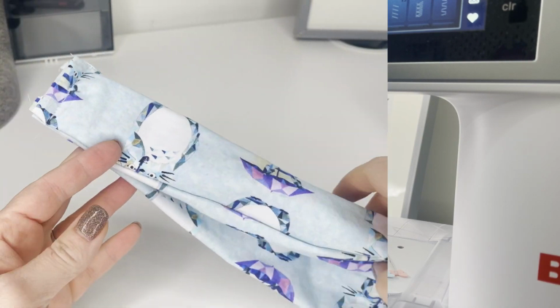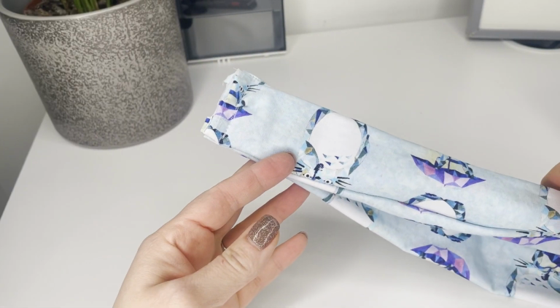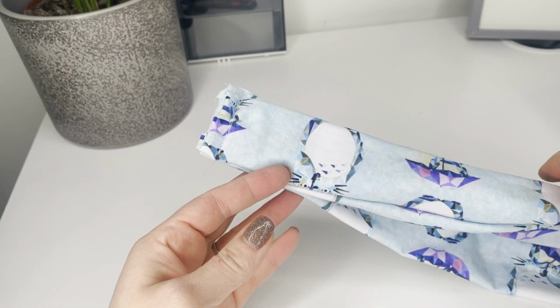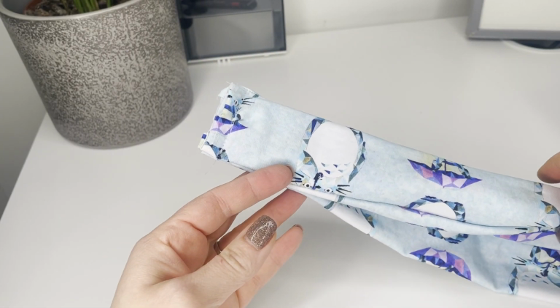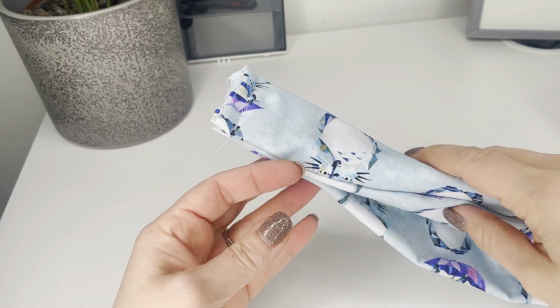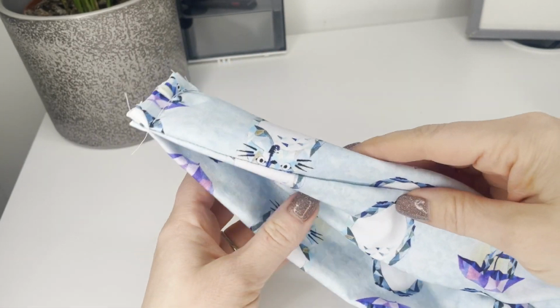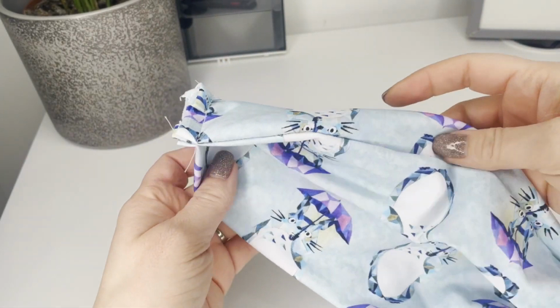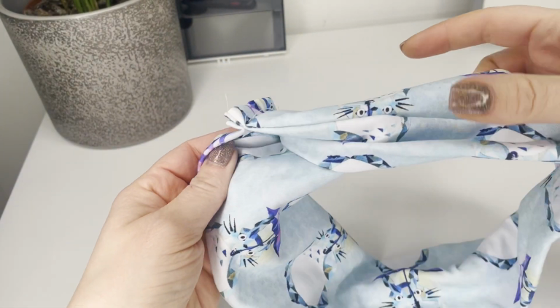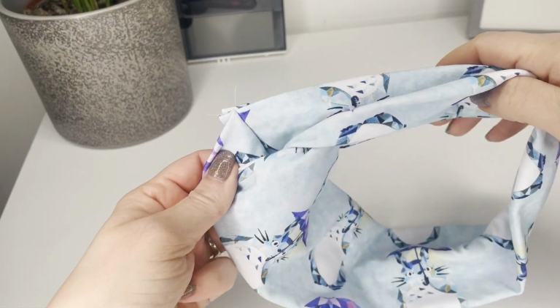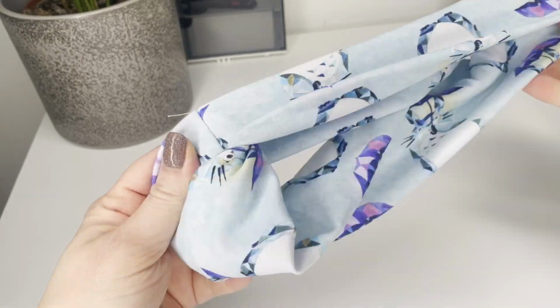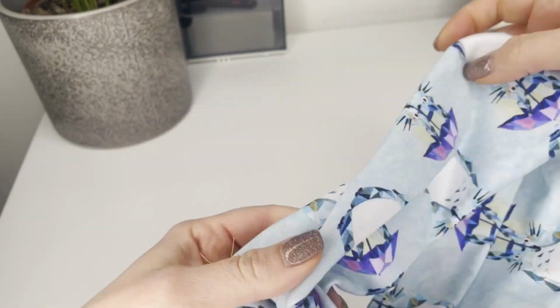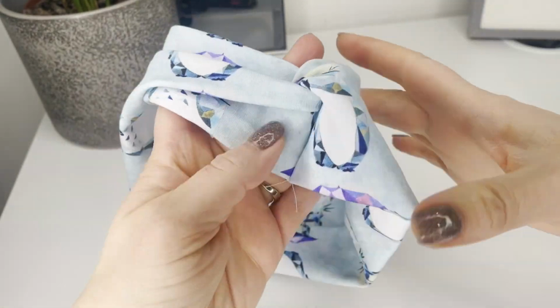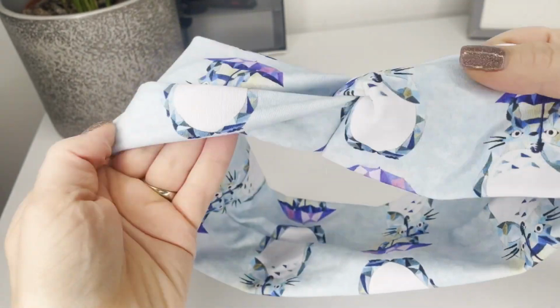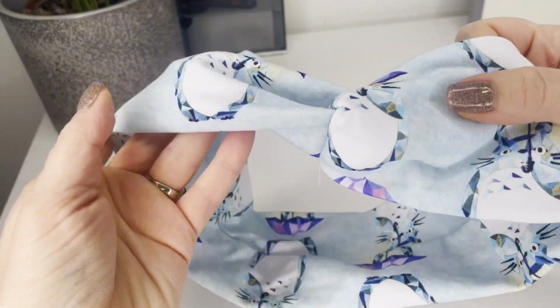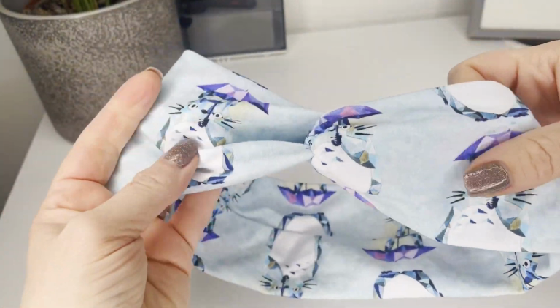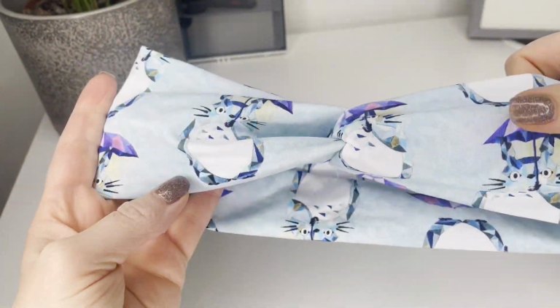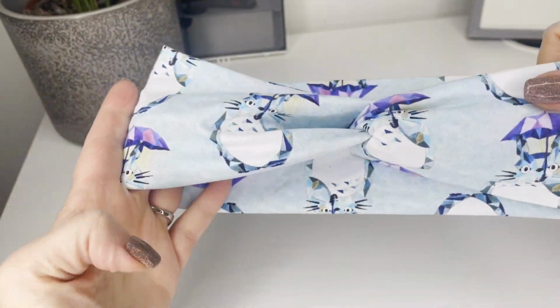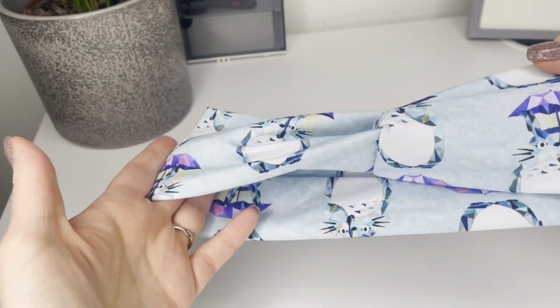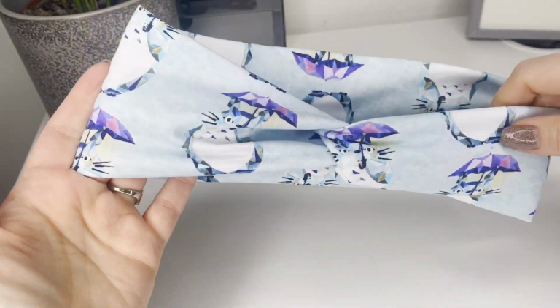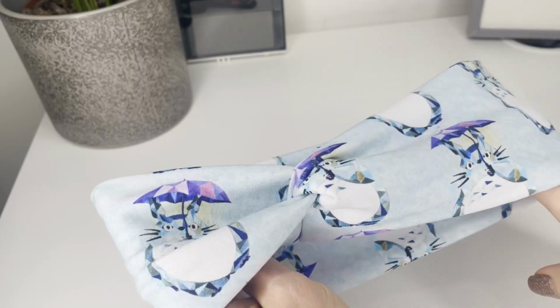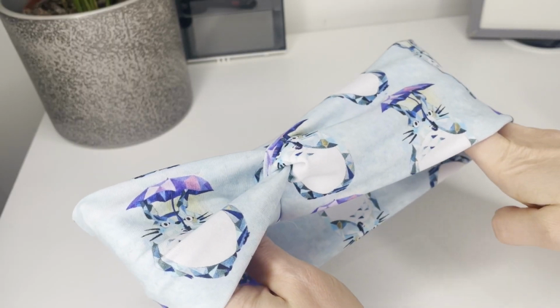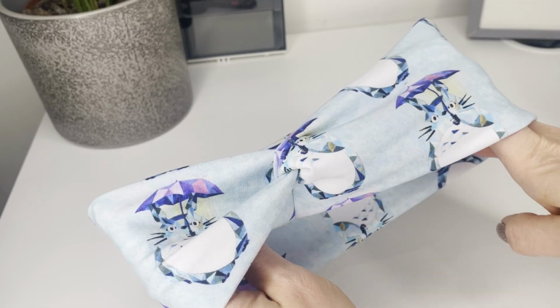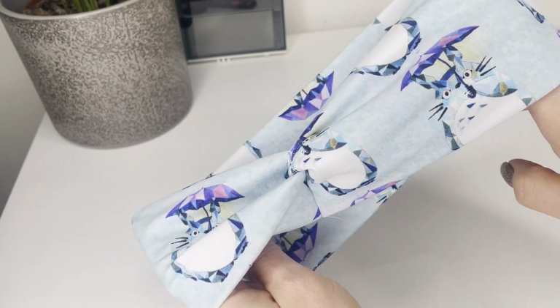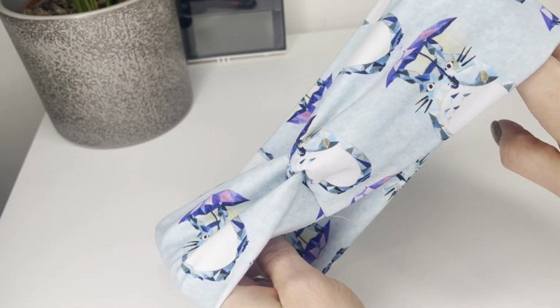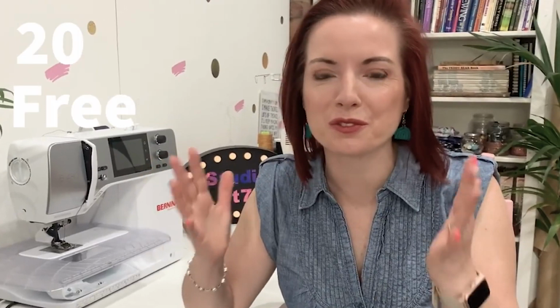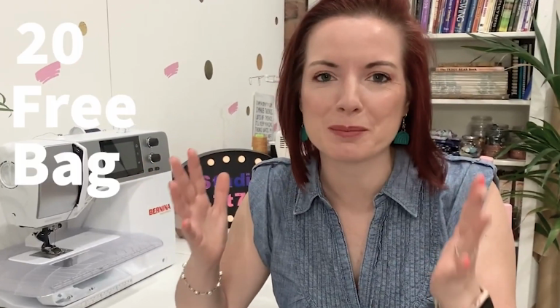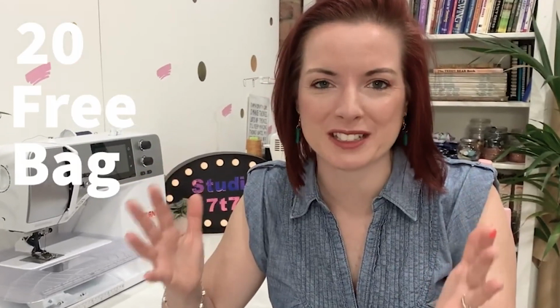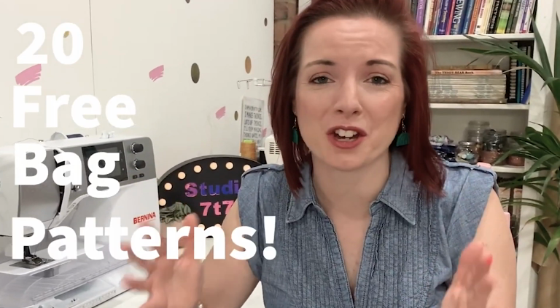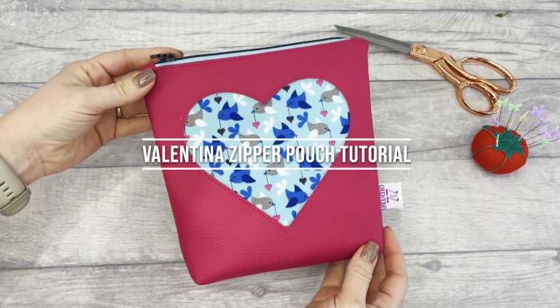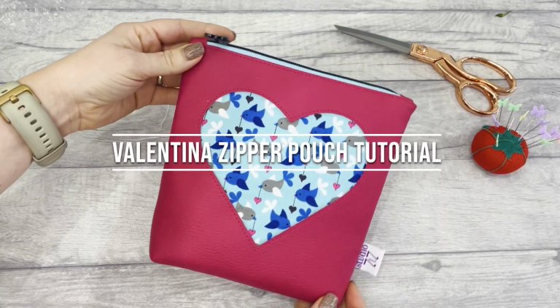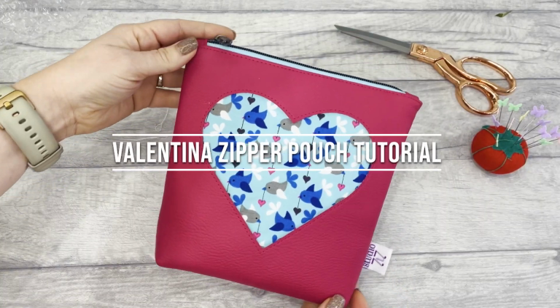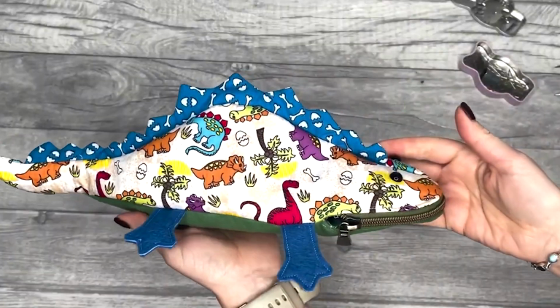Once that's sewn, all we have to do is turn it the right way out and it's ready to be worn. I really hope you've loved this tutorial — please head over to my channel for more tutorials similar to this one.